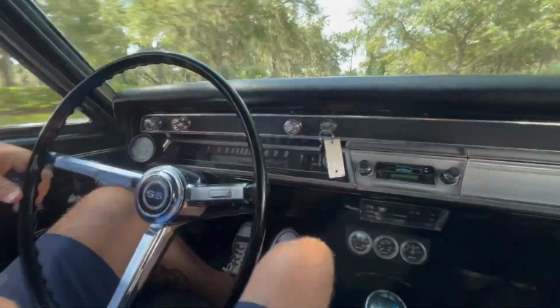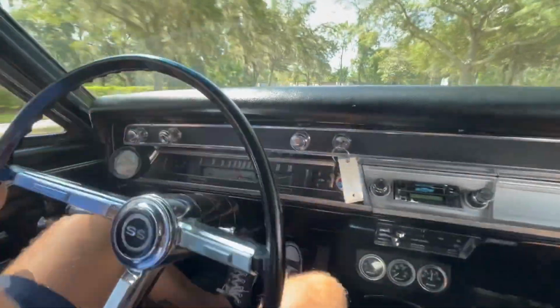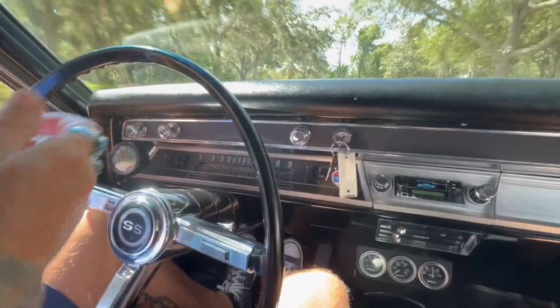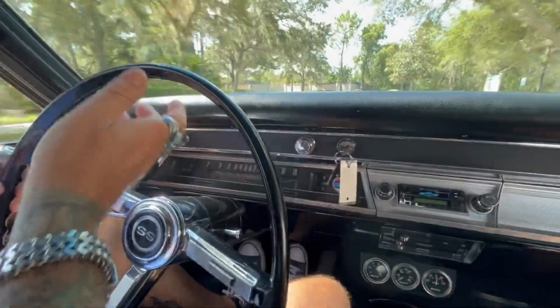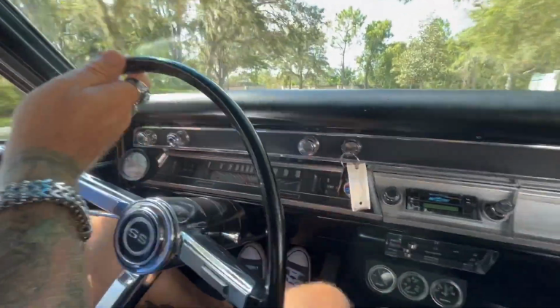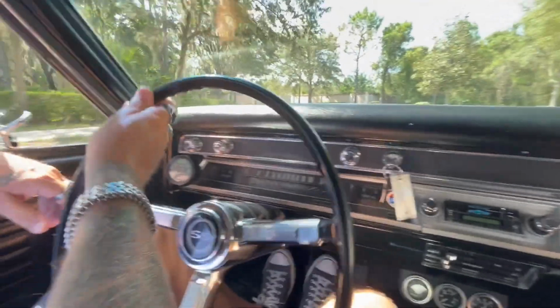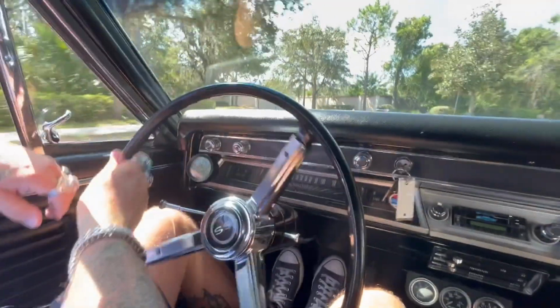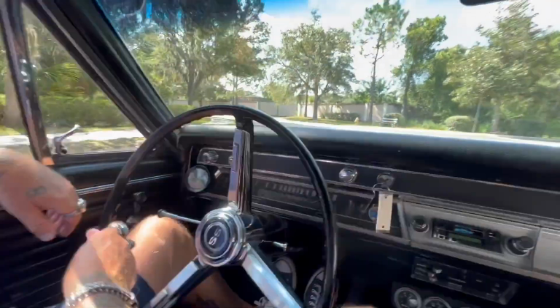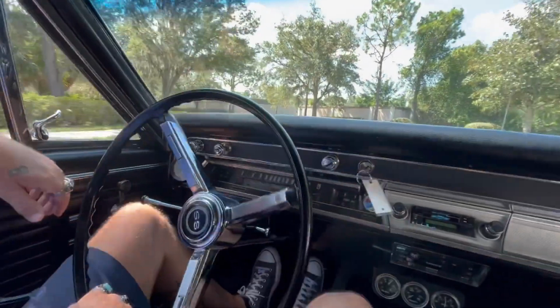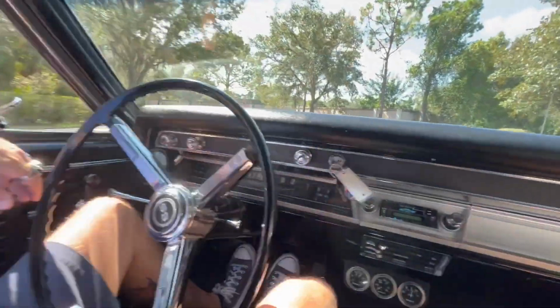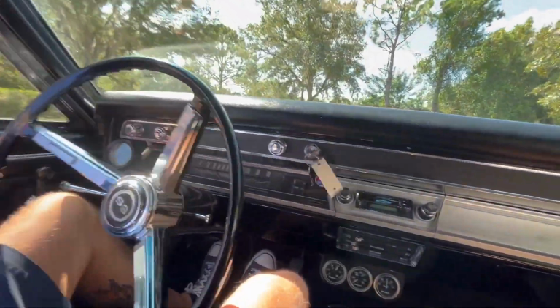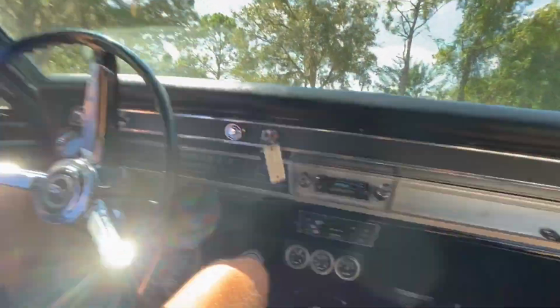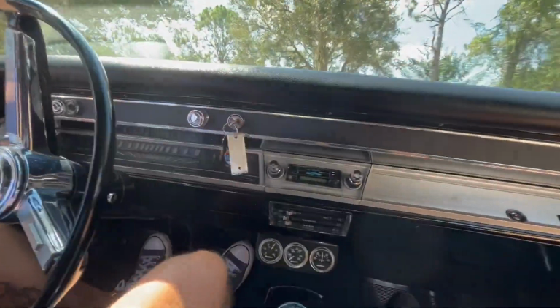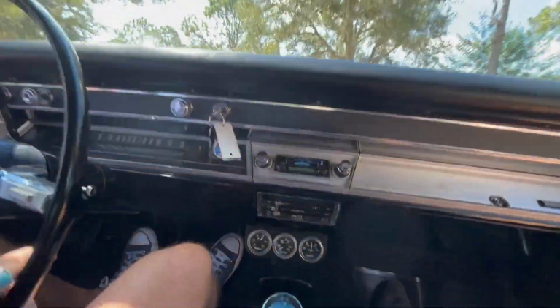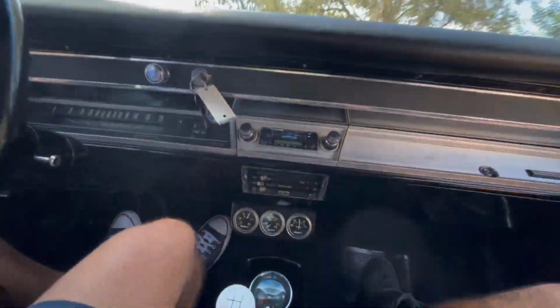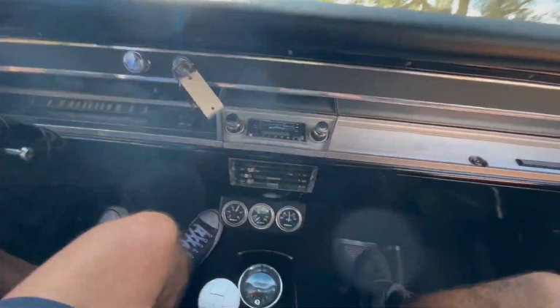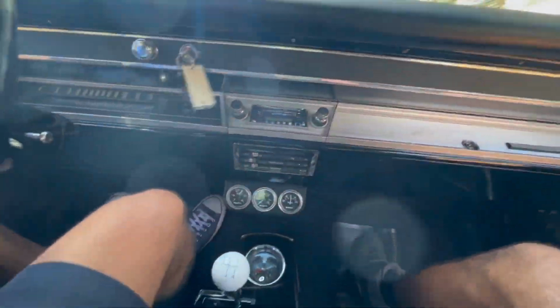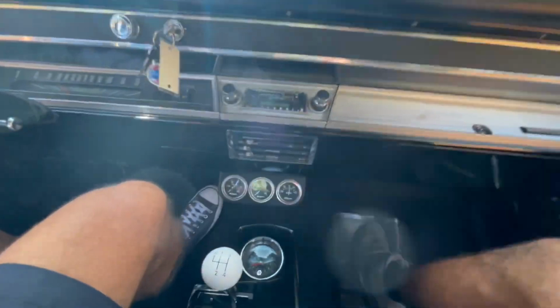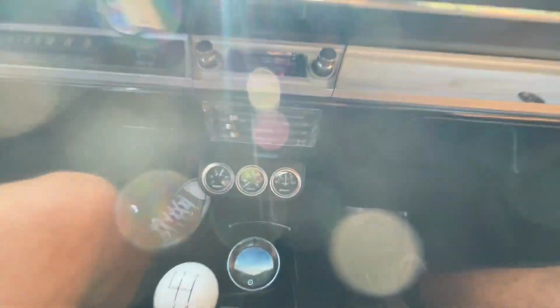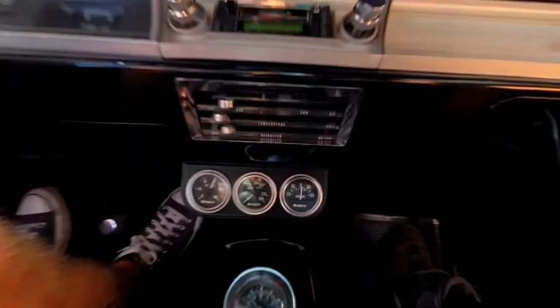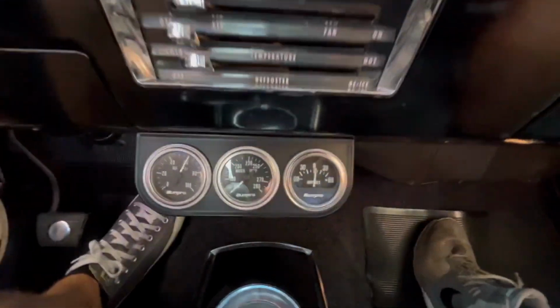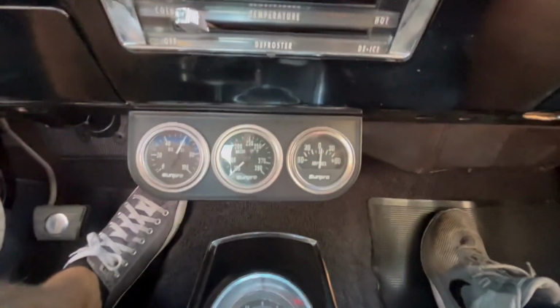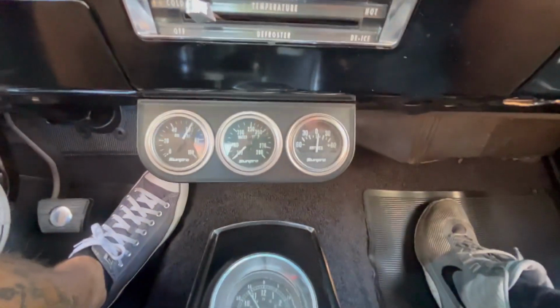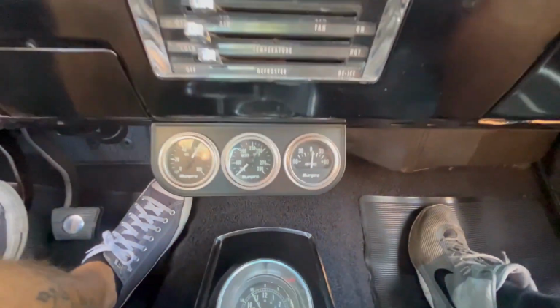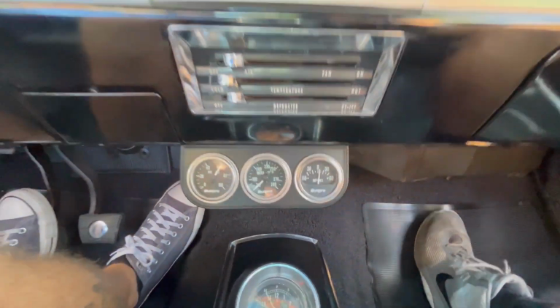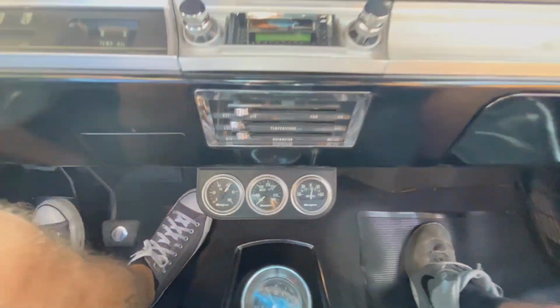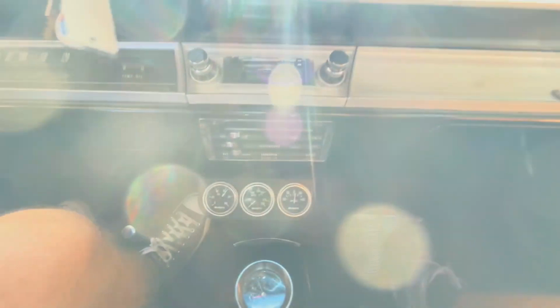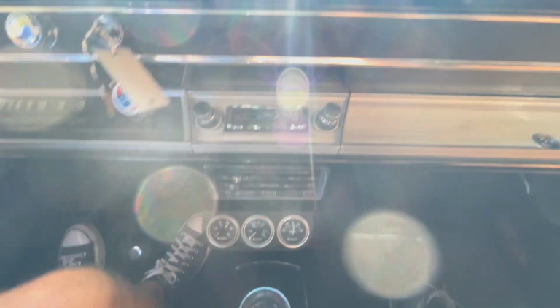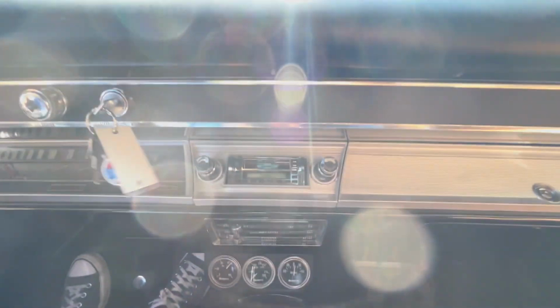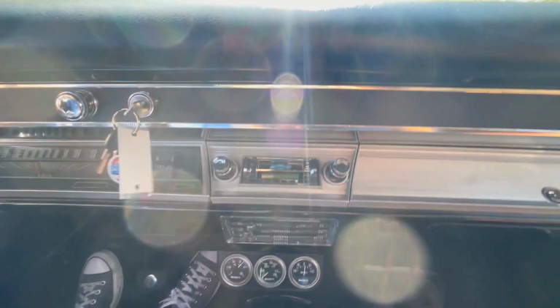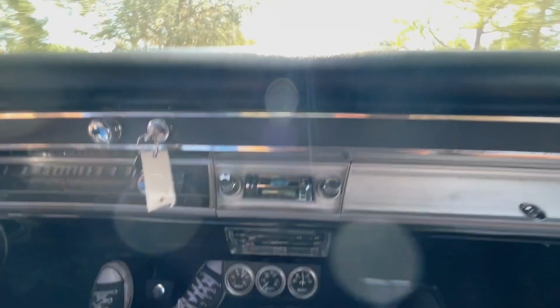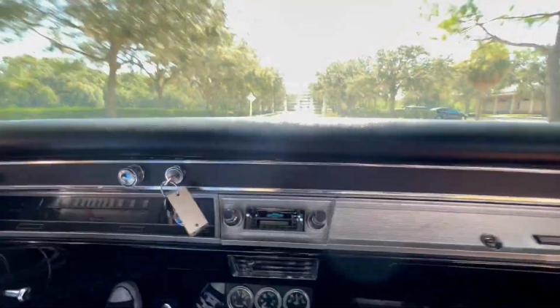We've got our original speedometer. We've got an aftermarket tach there in the corner. Aftermarket gauges down here show temperature and oil pressure, and a two knob style radio.